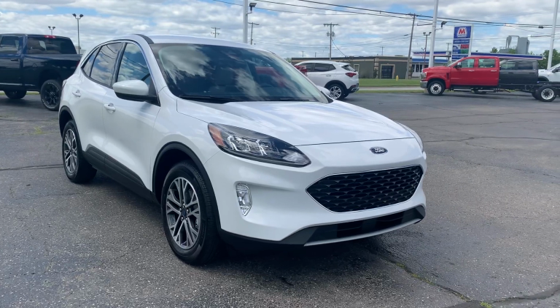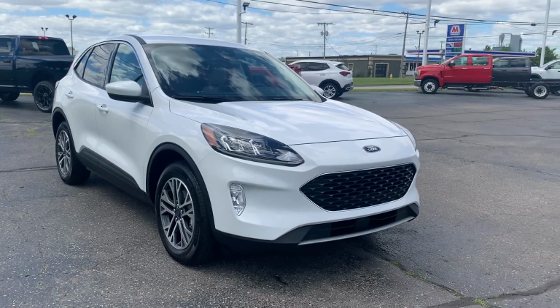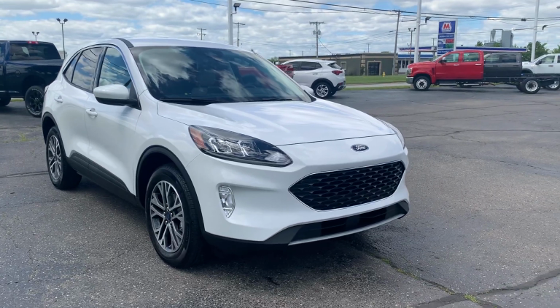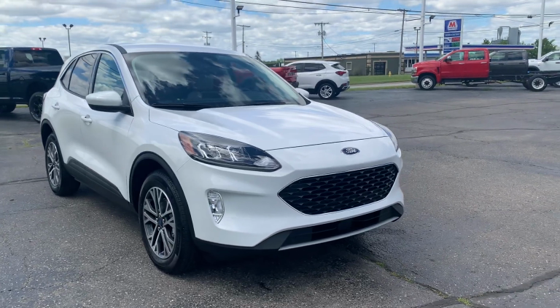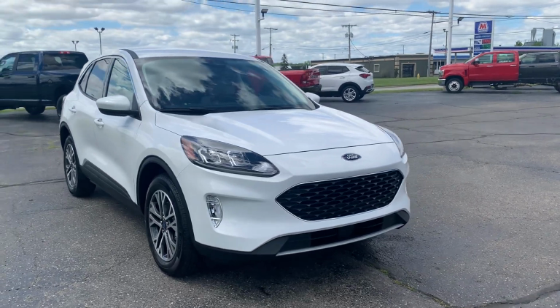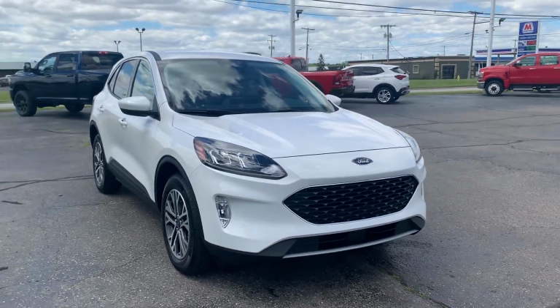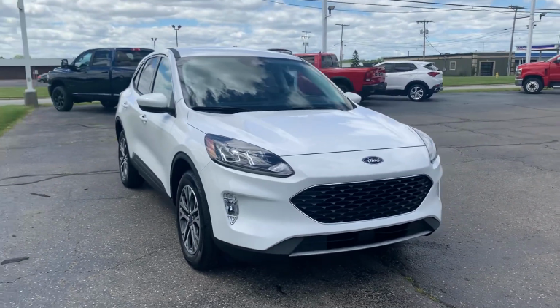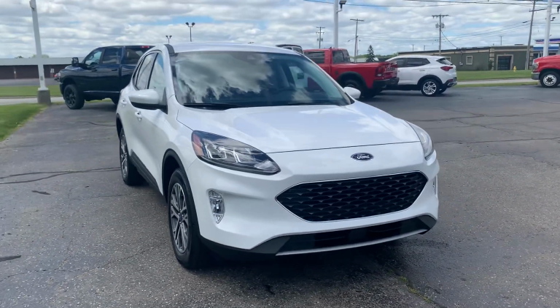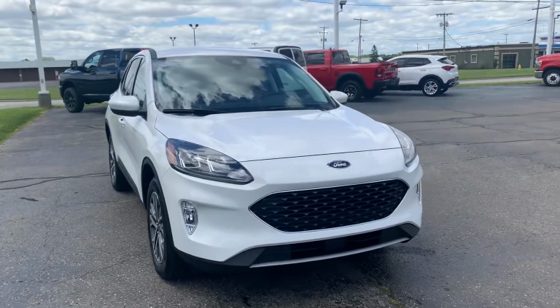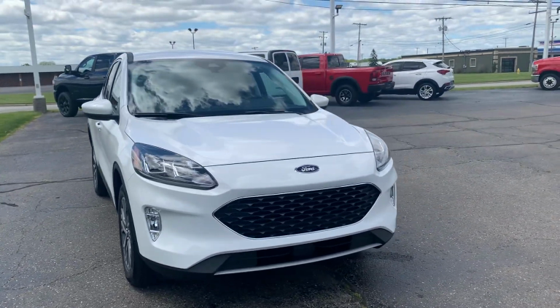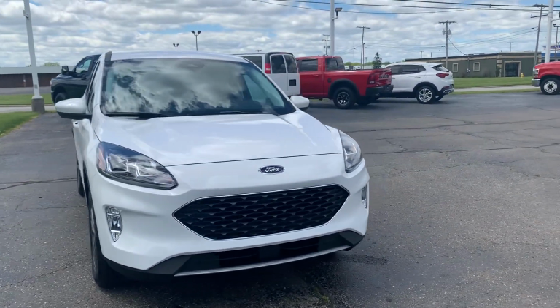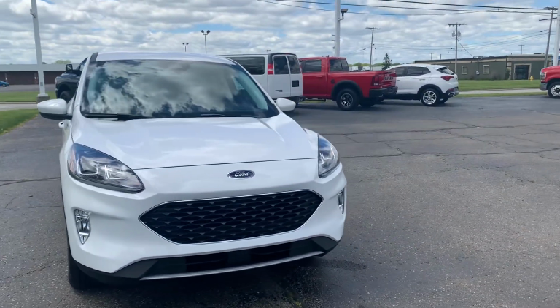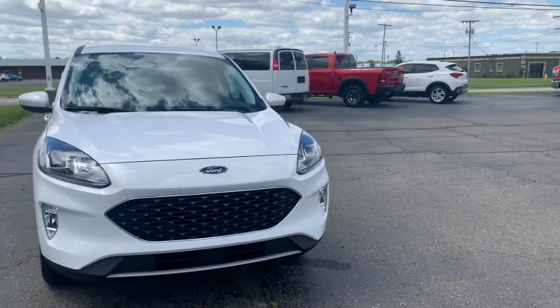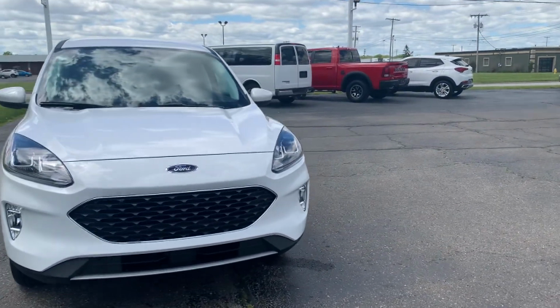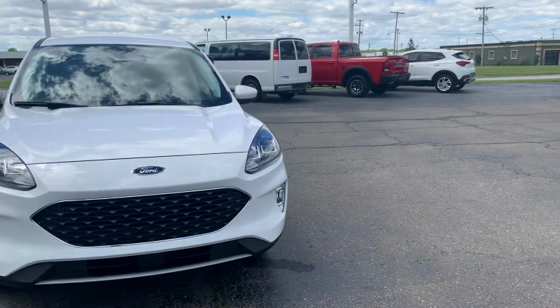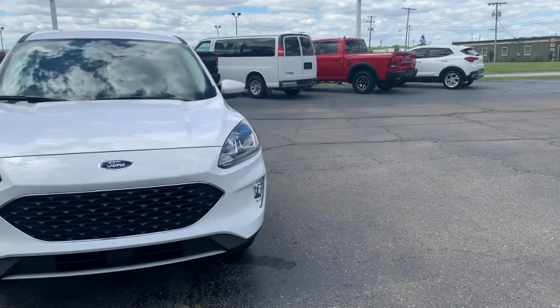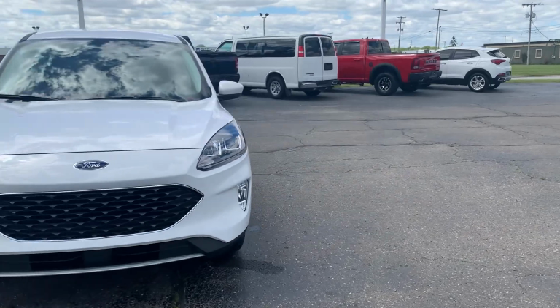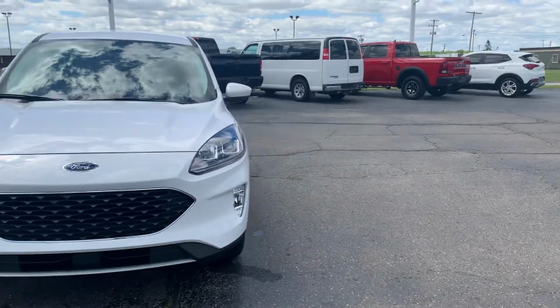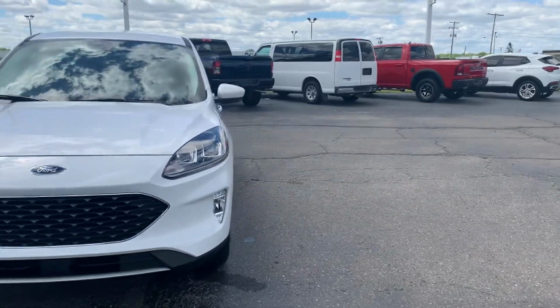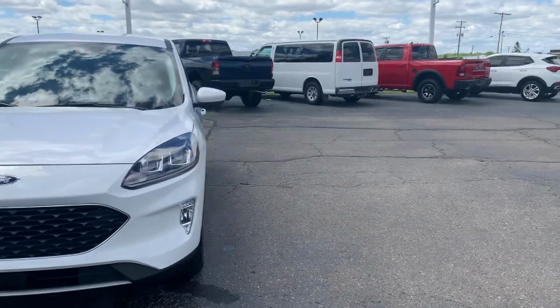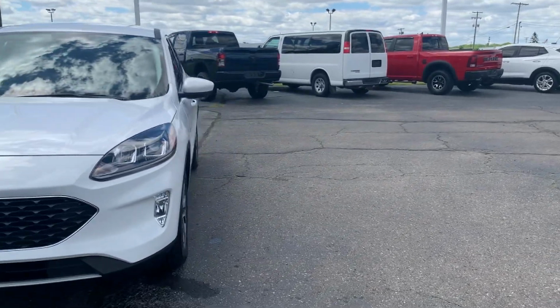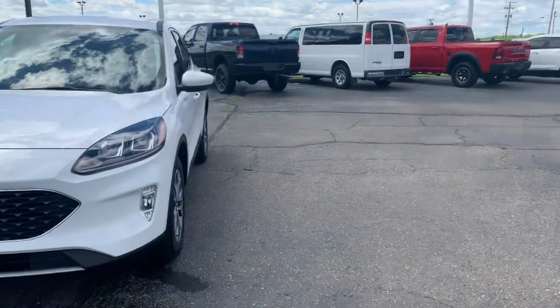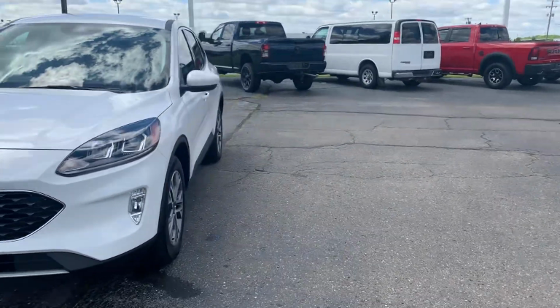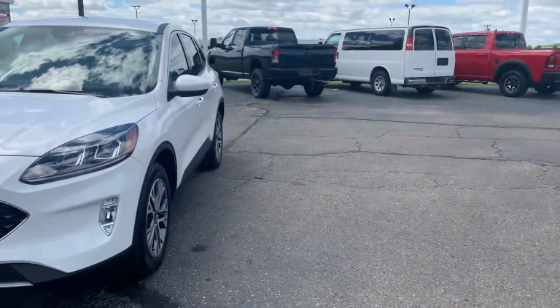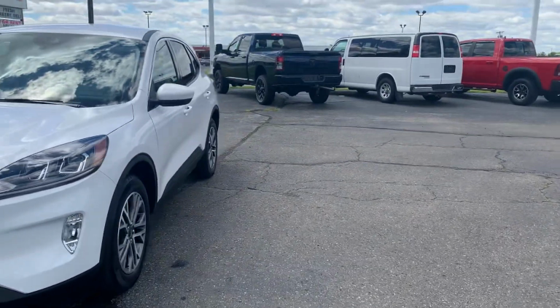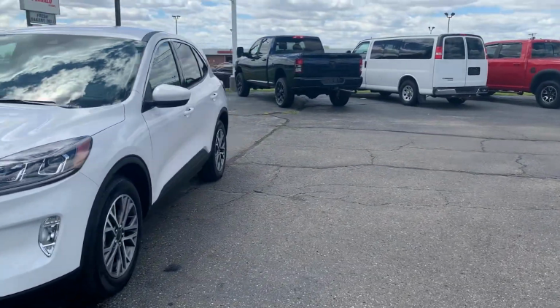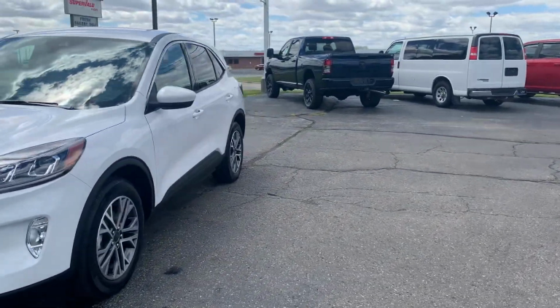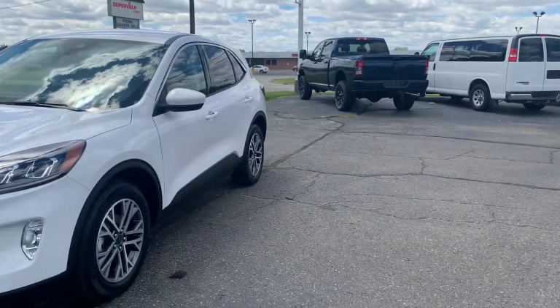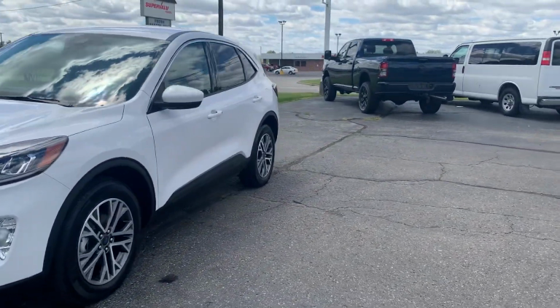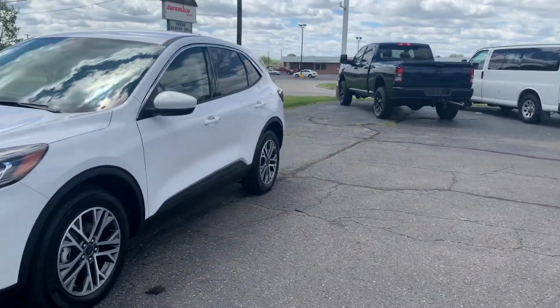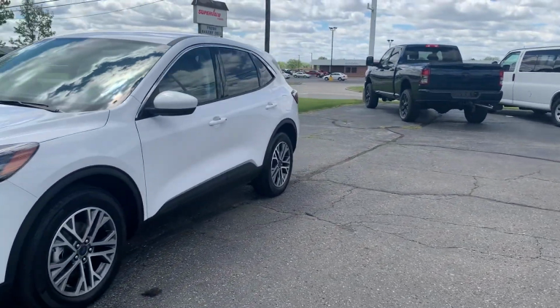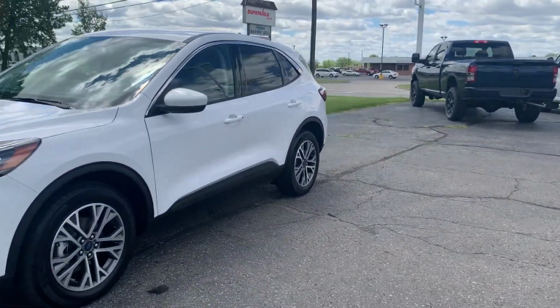Angel here with Terry Hendricks Ford, going to take you on a quick walk around of this 2022 Ford Escape SEL.